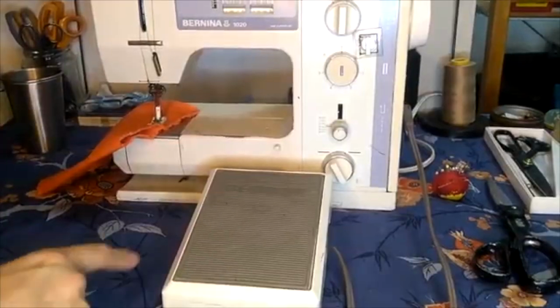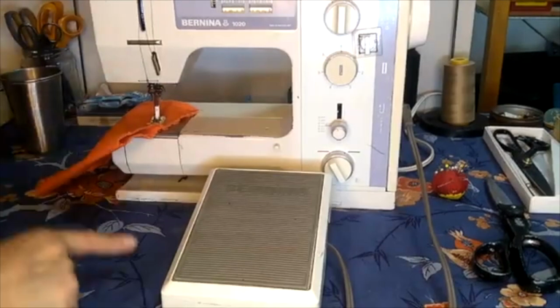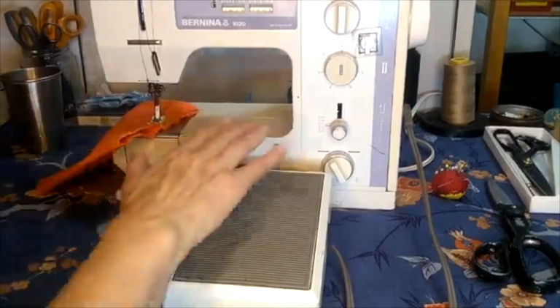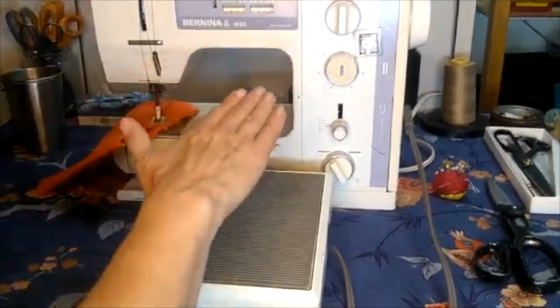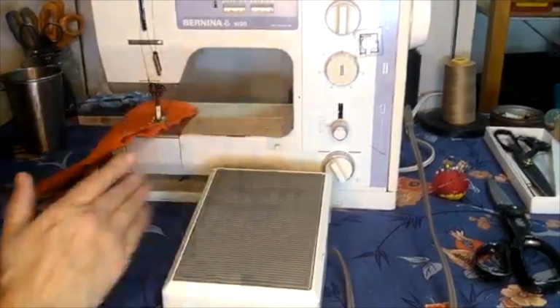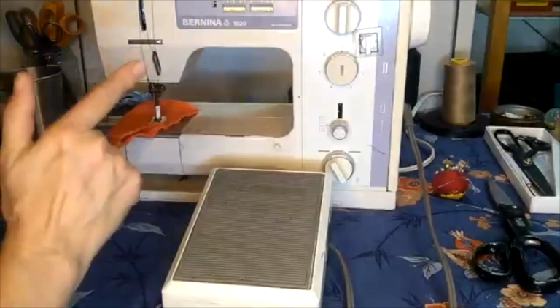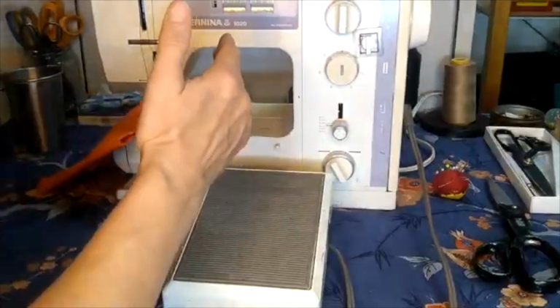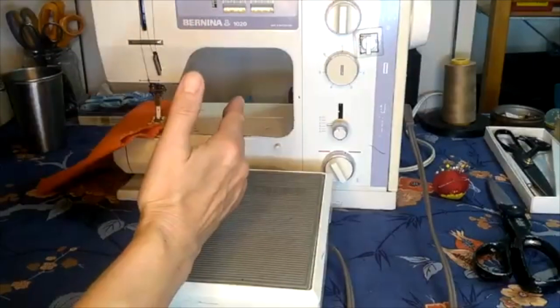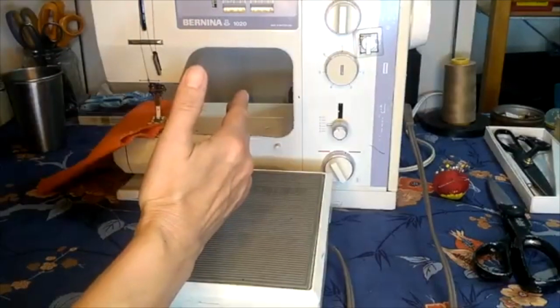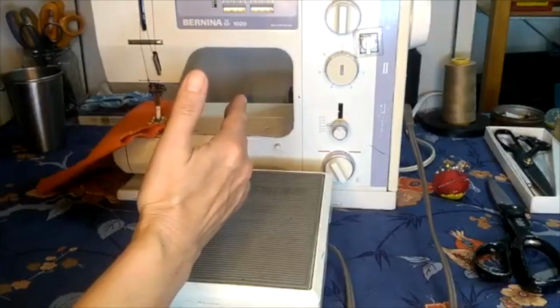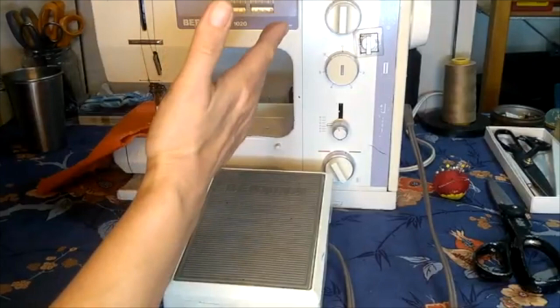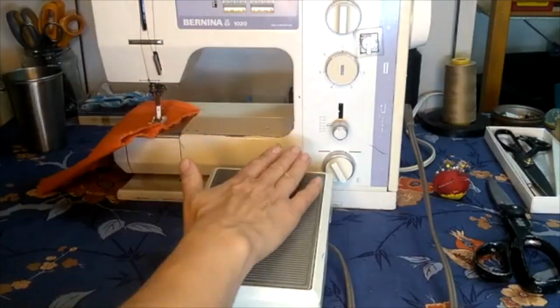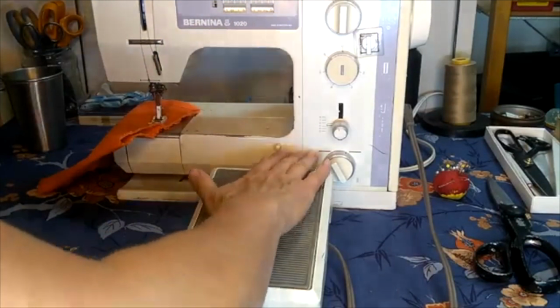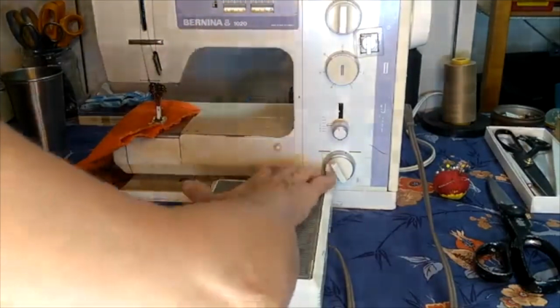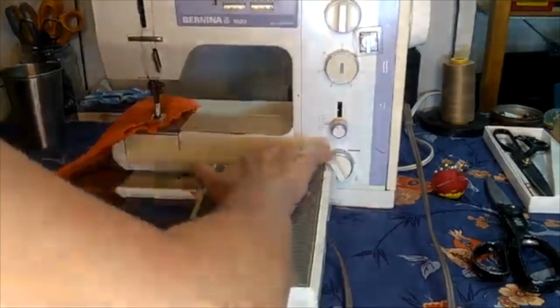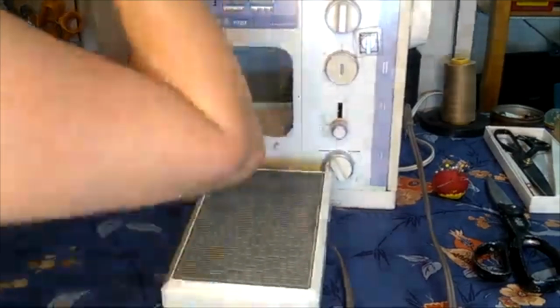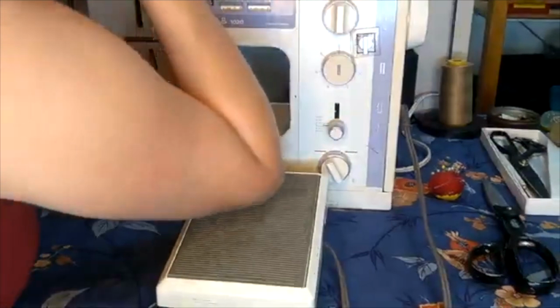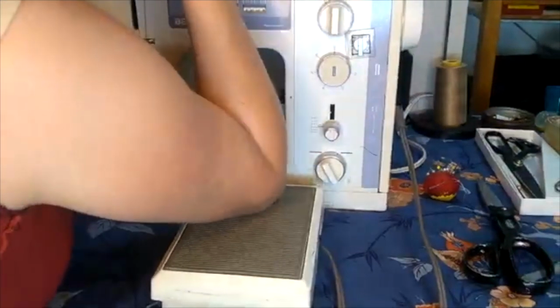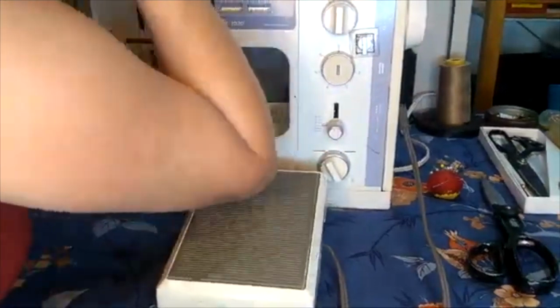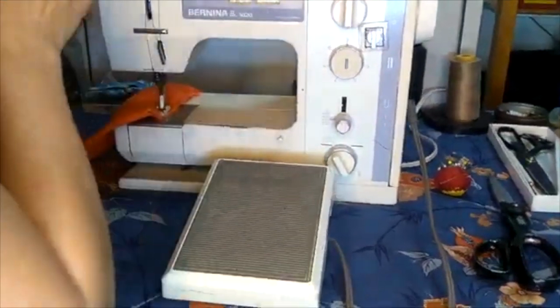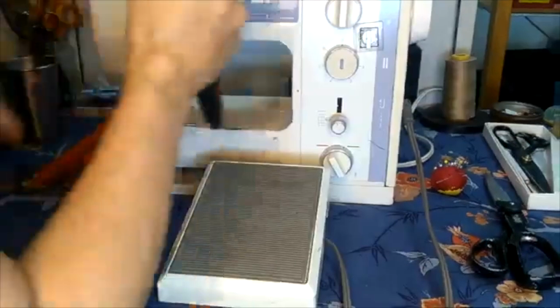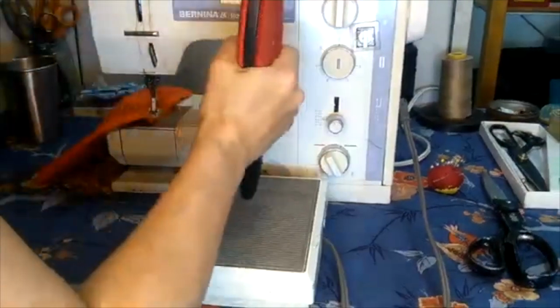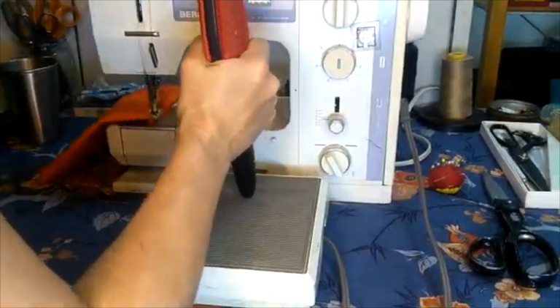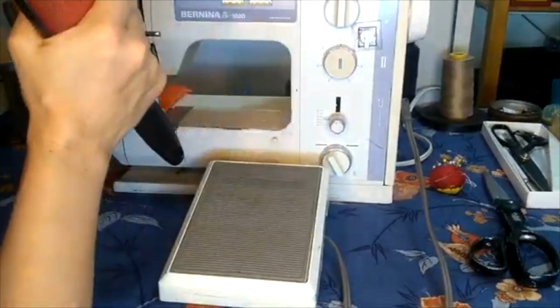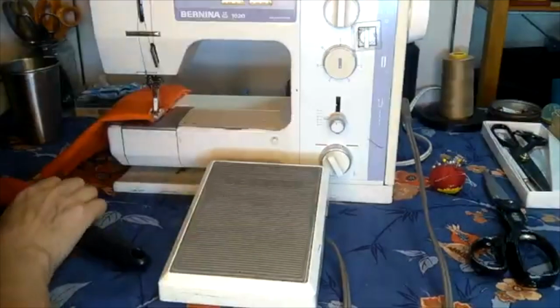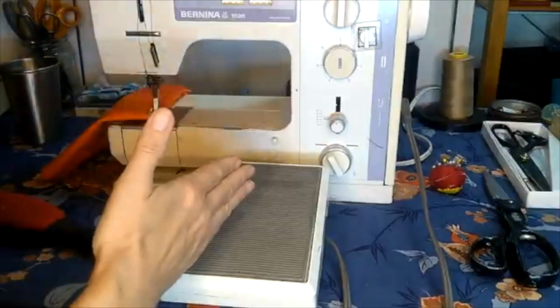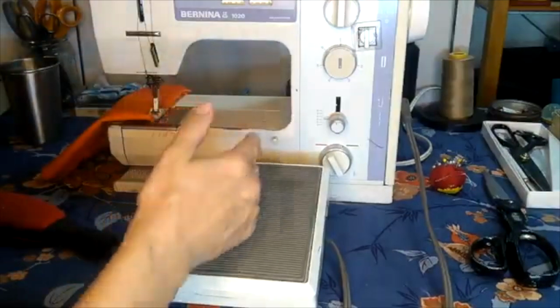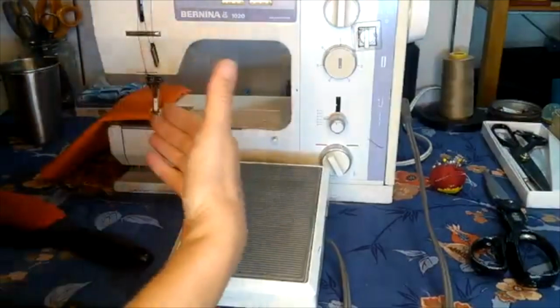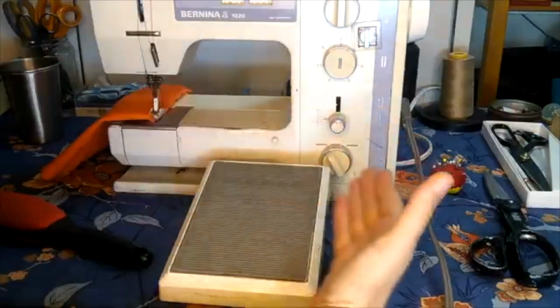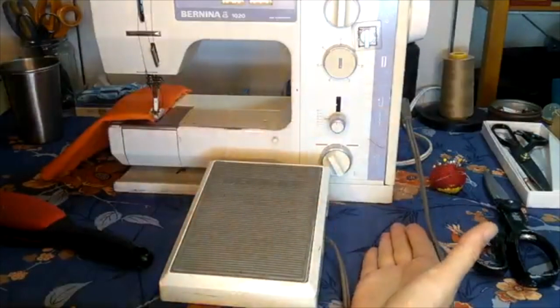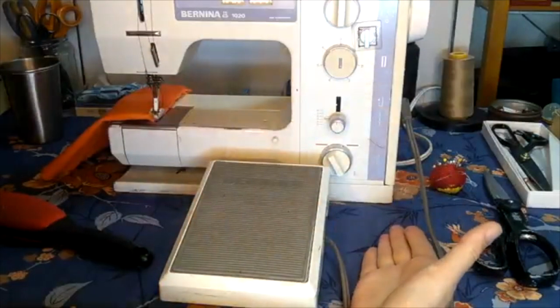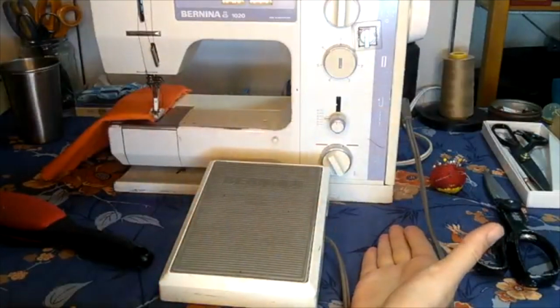The foot pedal is what makes the machine go. They're usually operated by foot, but I have used my hand, my elbows, and other tools. It's really all about the pressure — it does not matter so much what you use.